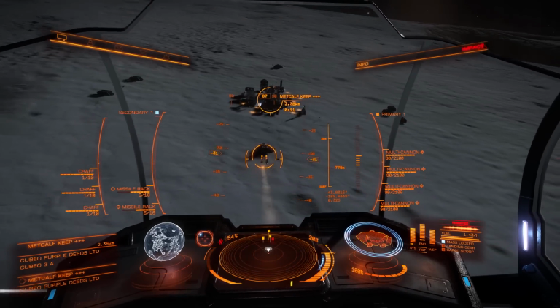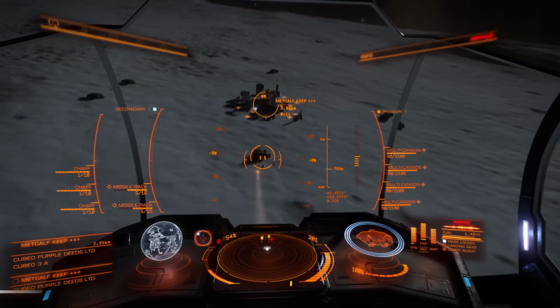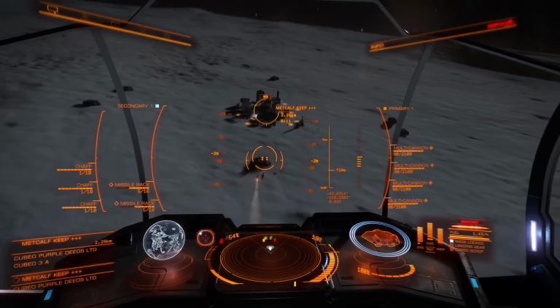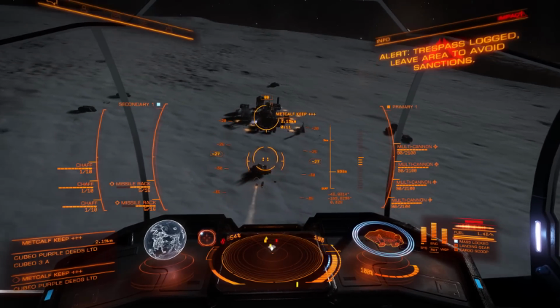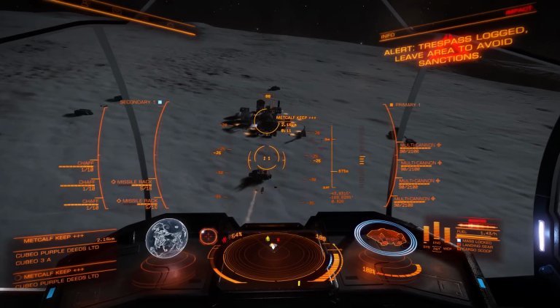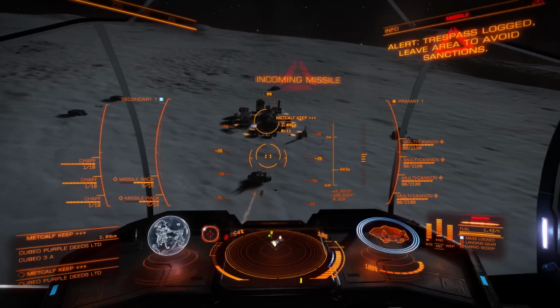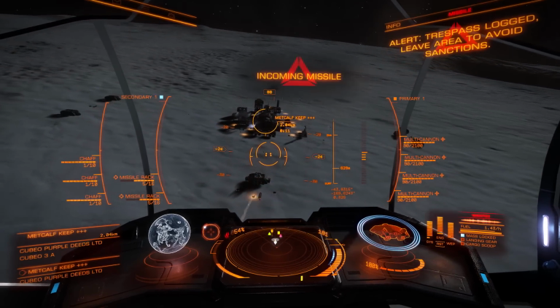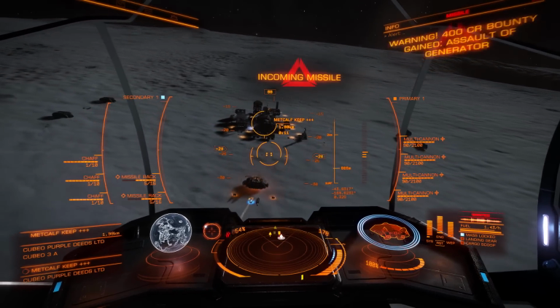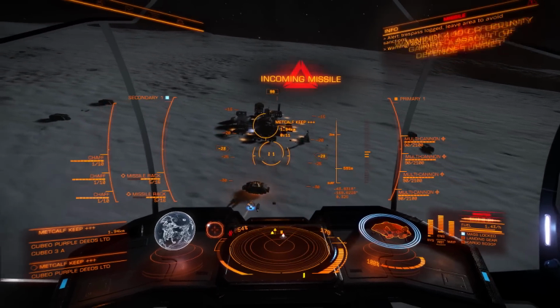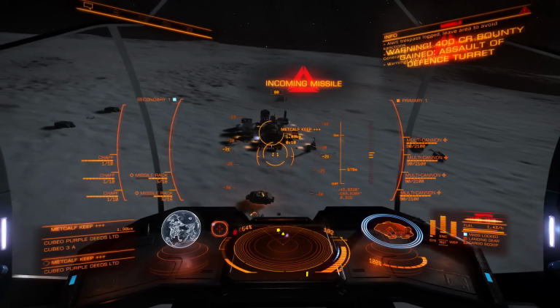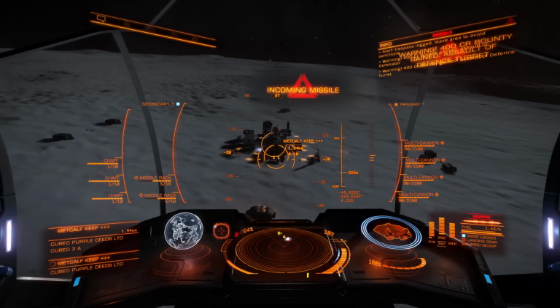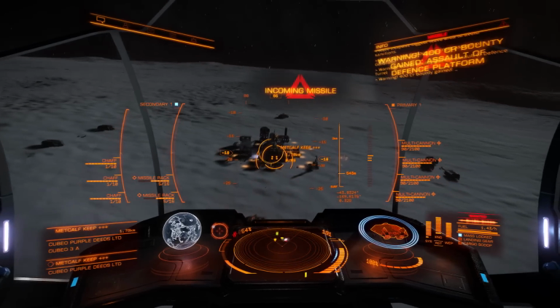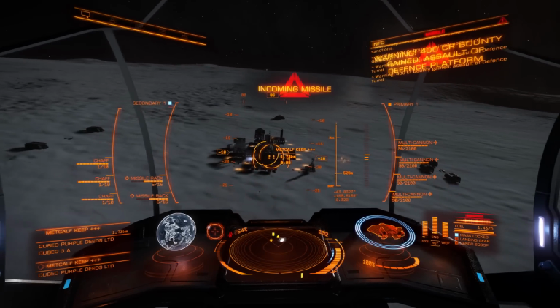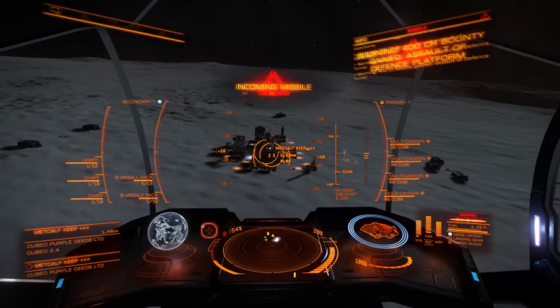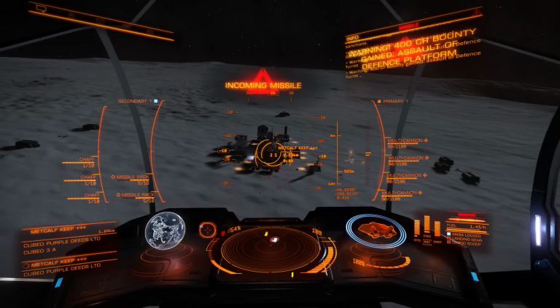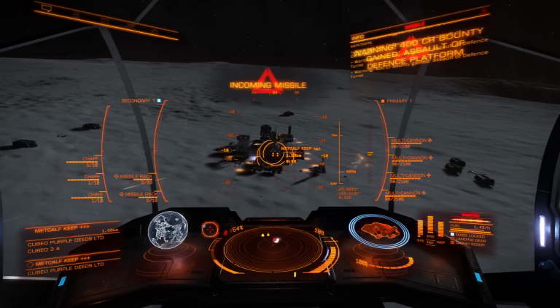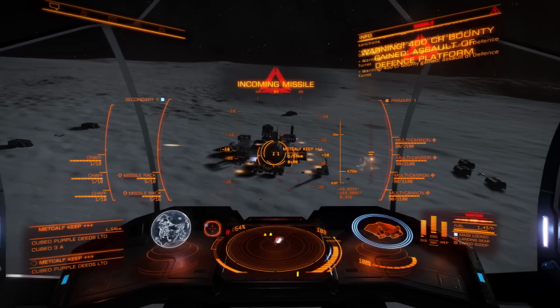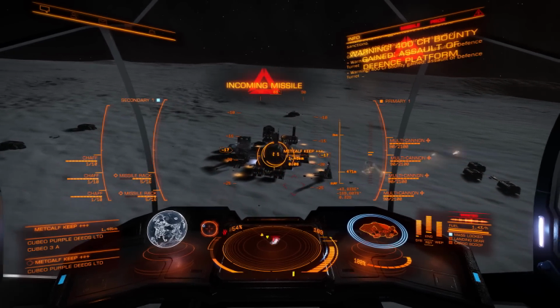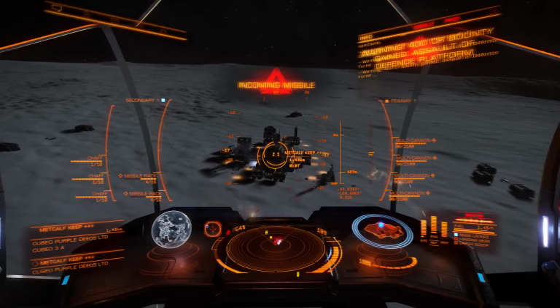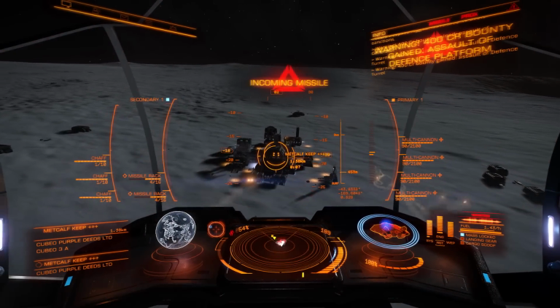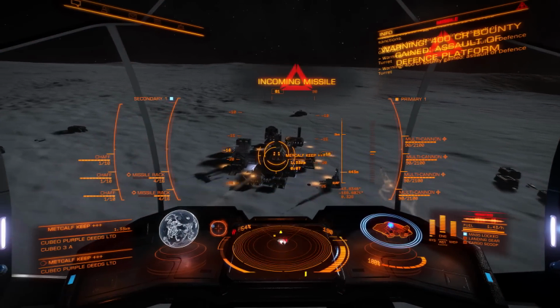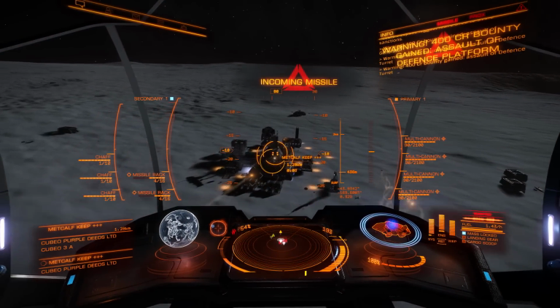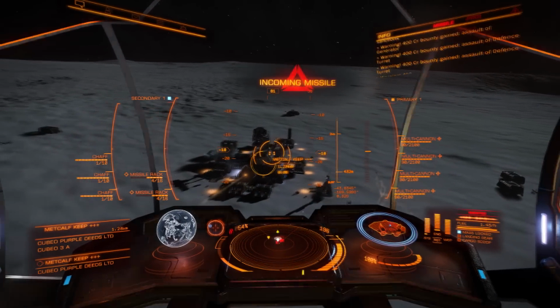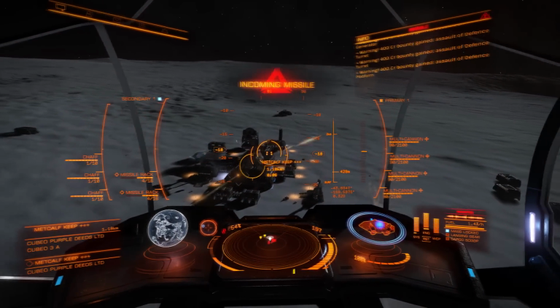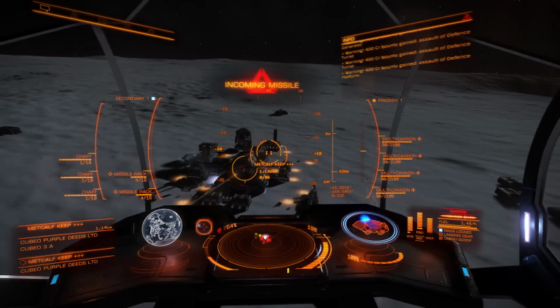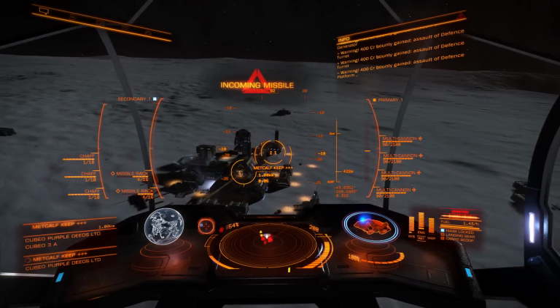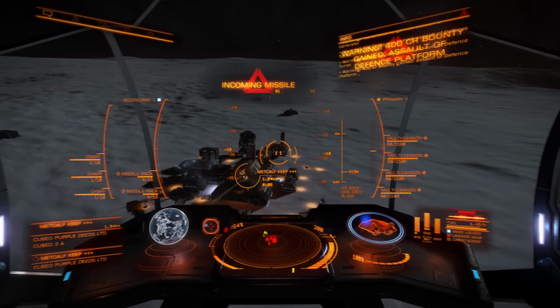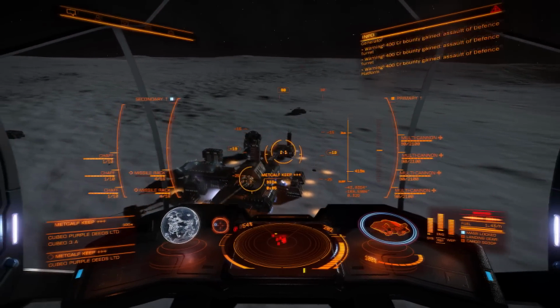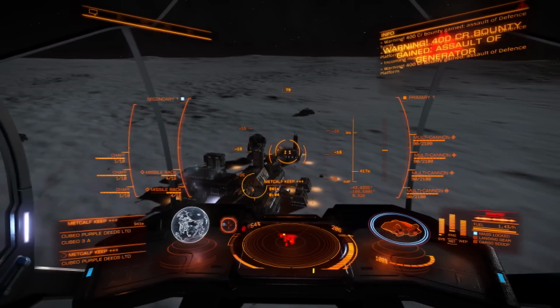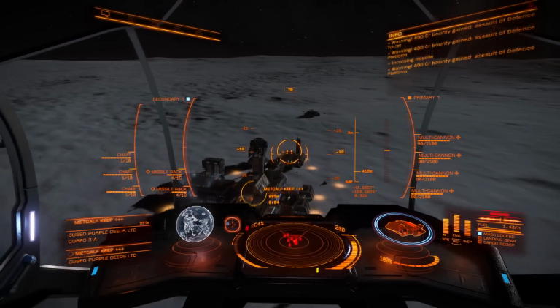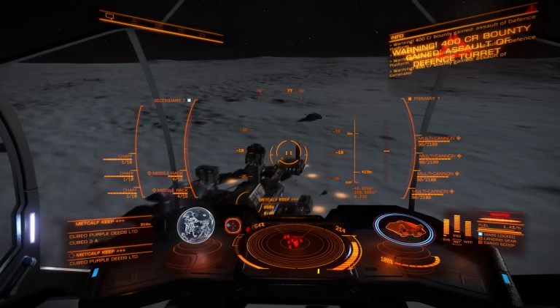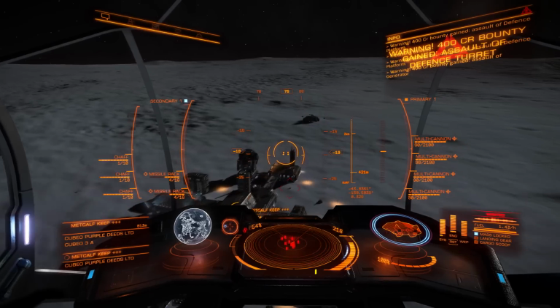We'll go ahead and get the last three turrets on this pass. This one I don't know exactly where the generator is, but we can just hit it directly and as you'll see it takes it out.